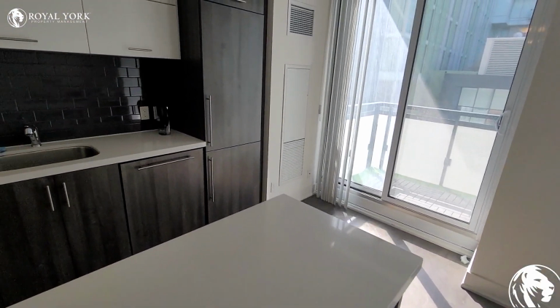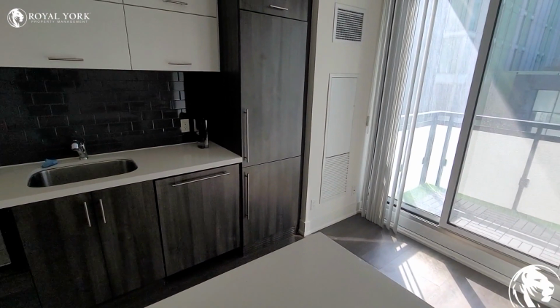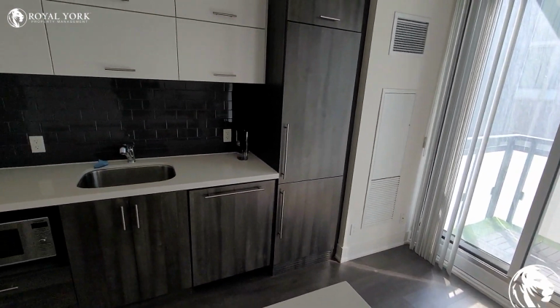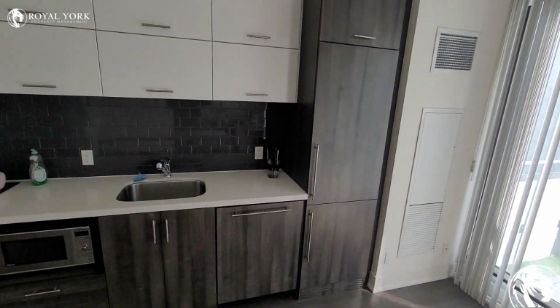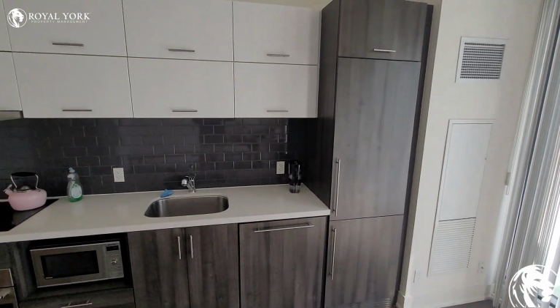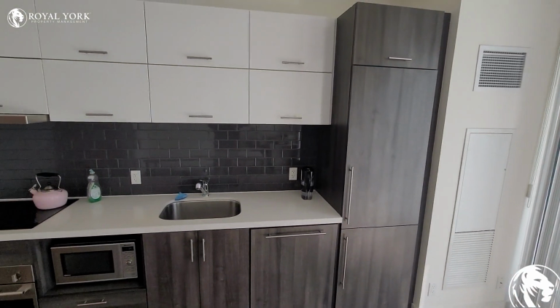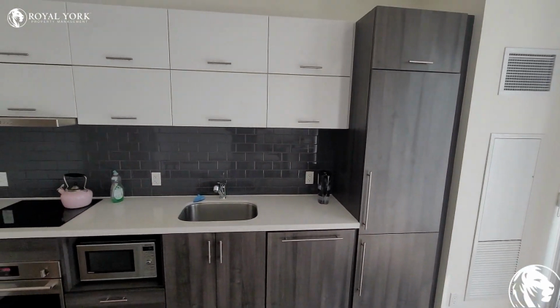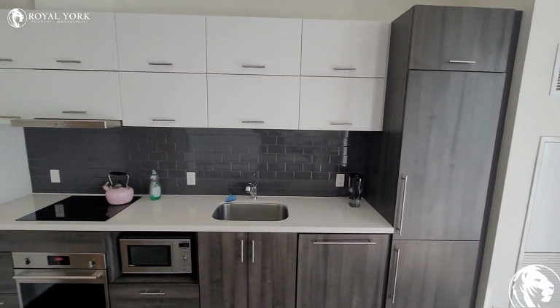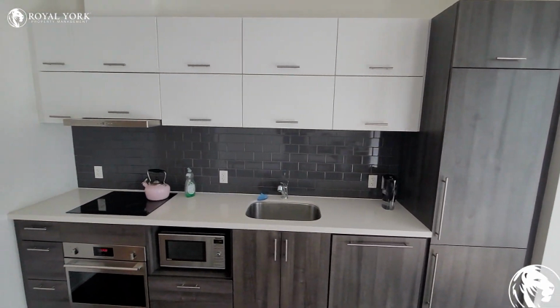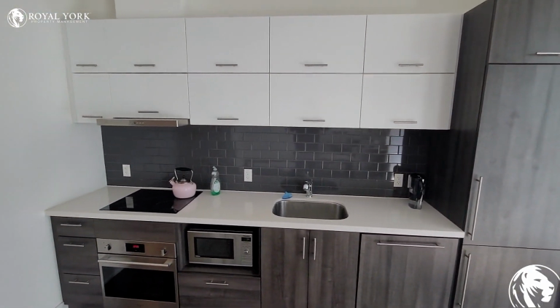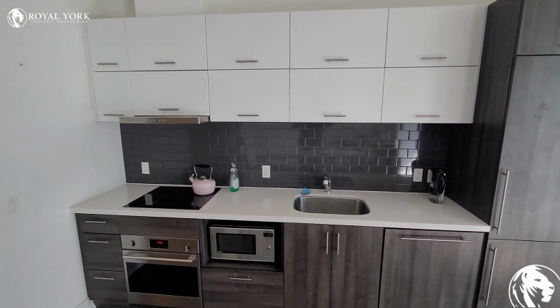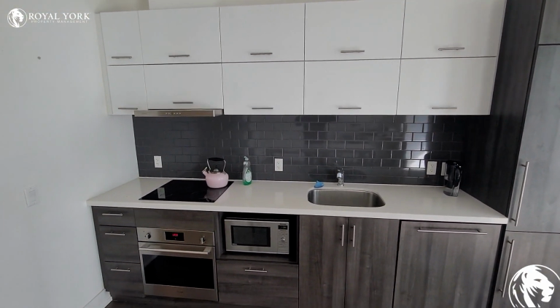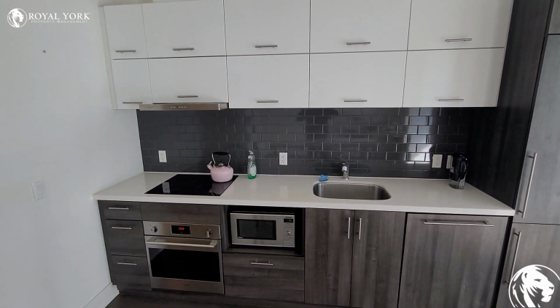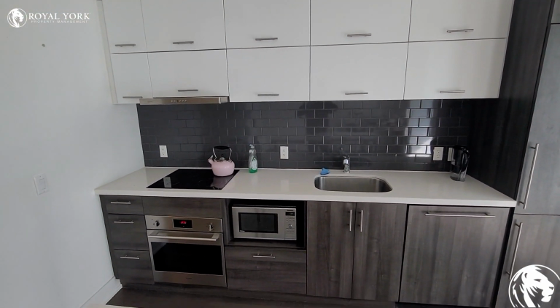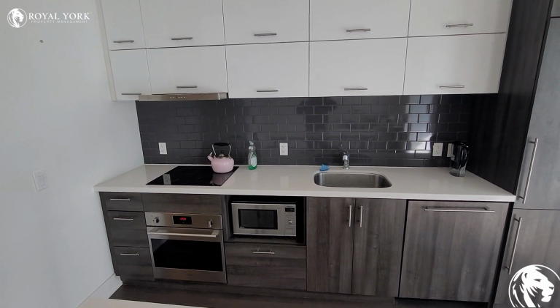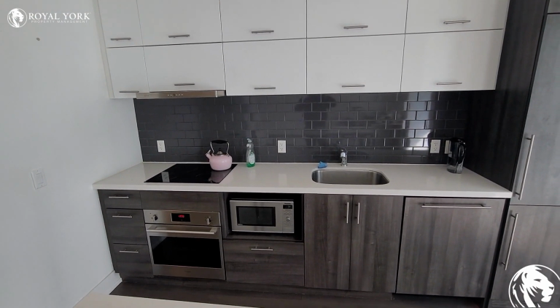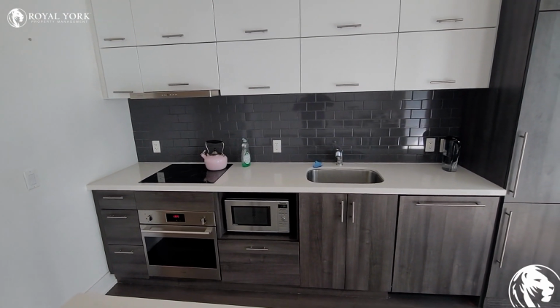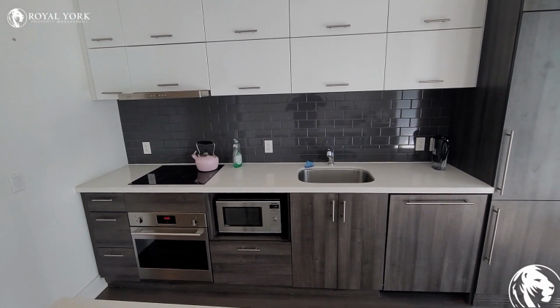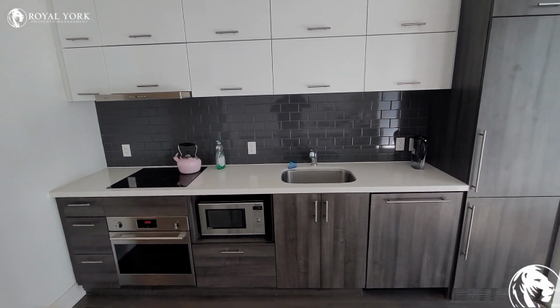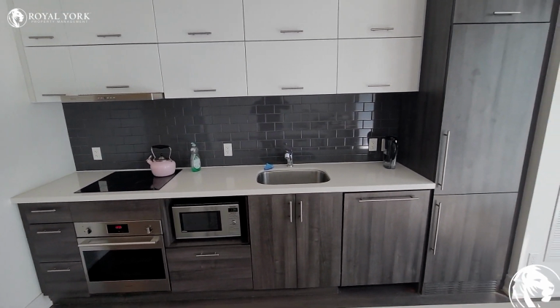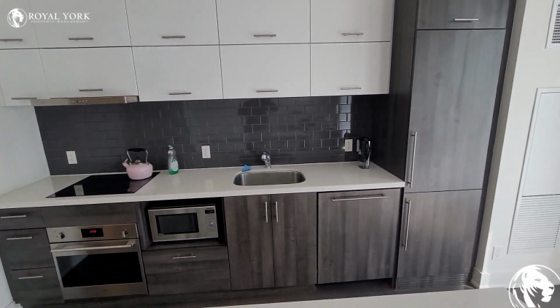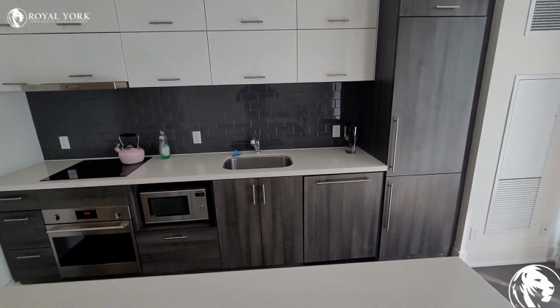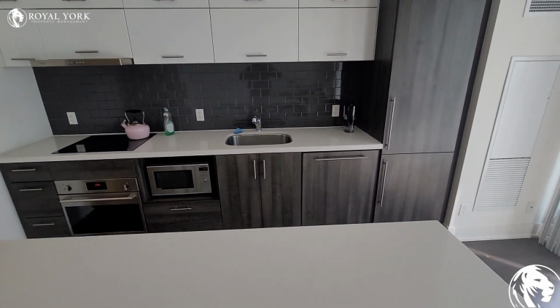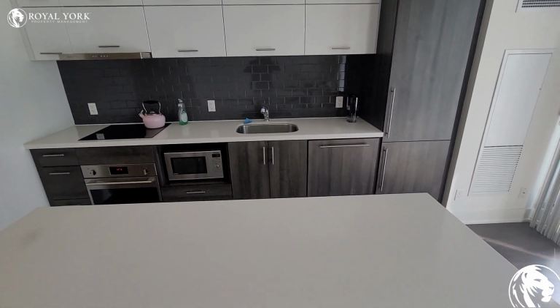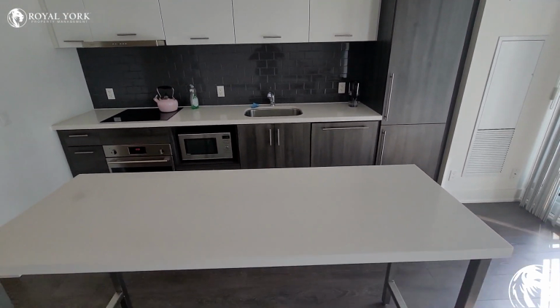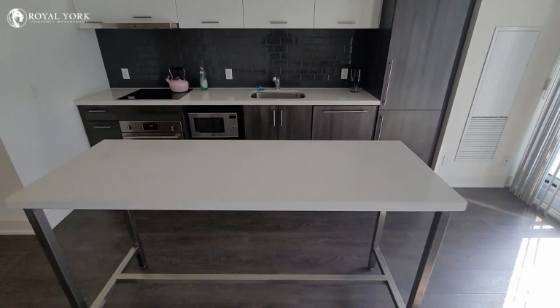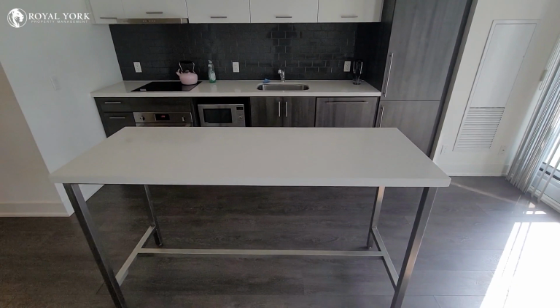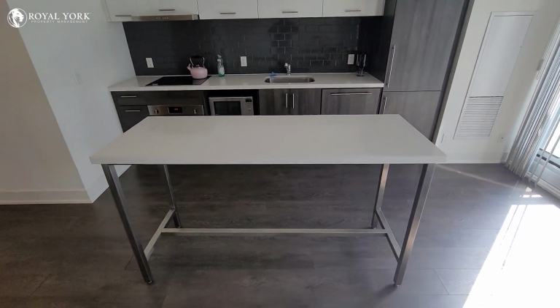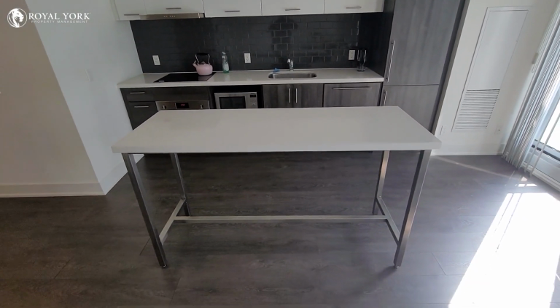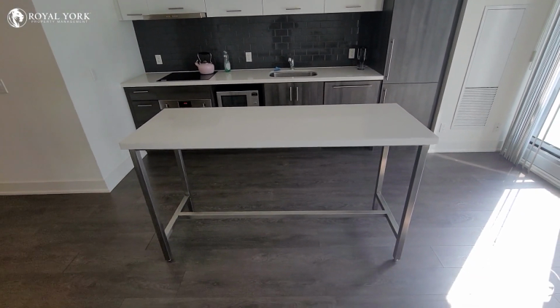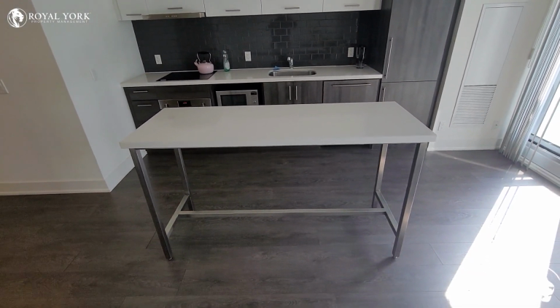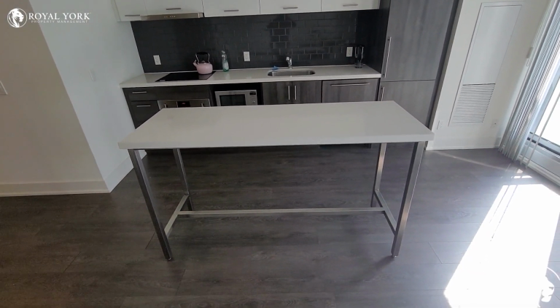Over here you do have the kitchen, and as you guys can see the kitchen is a great layout. You have stainless steel appliances, an upgraded backsplash, and the kitchen also has a little island which is perfect.